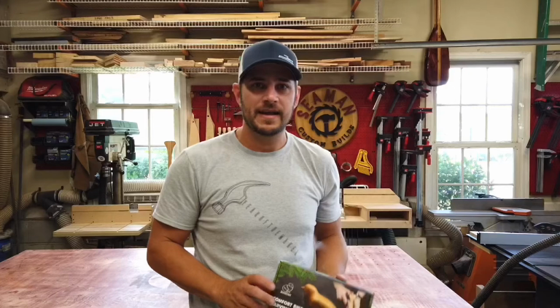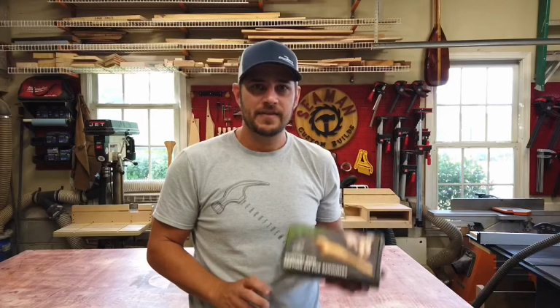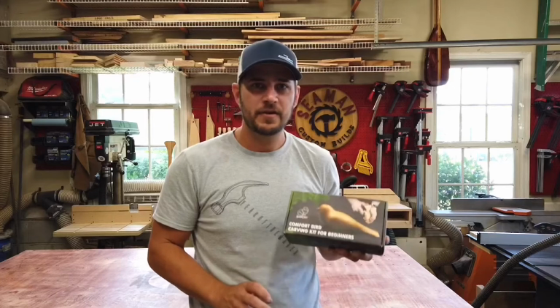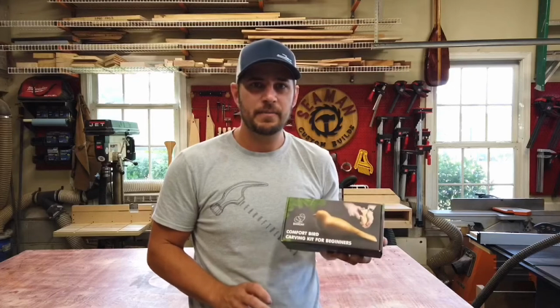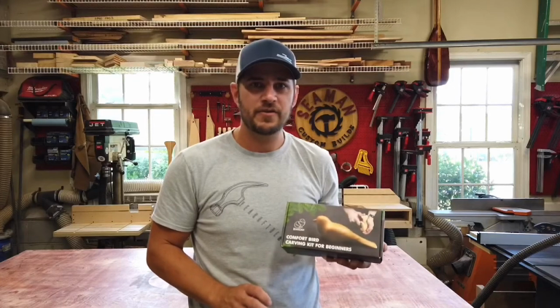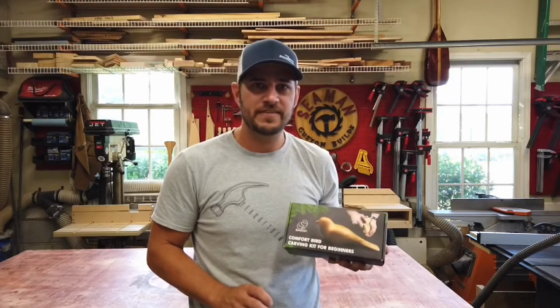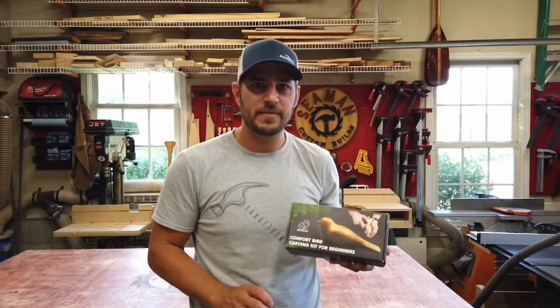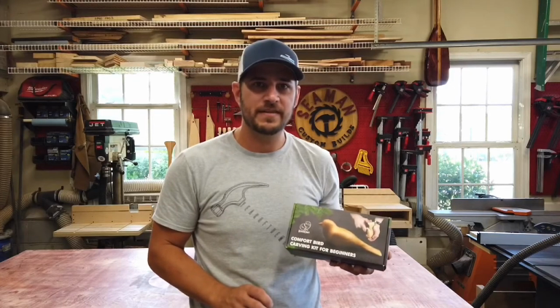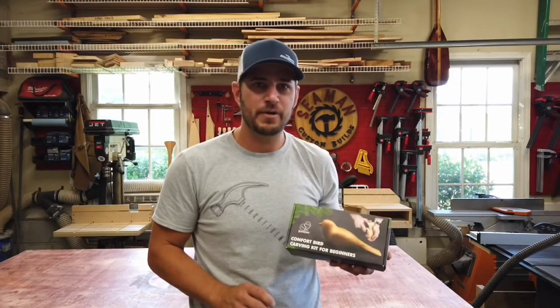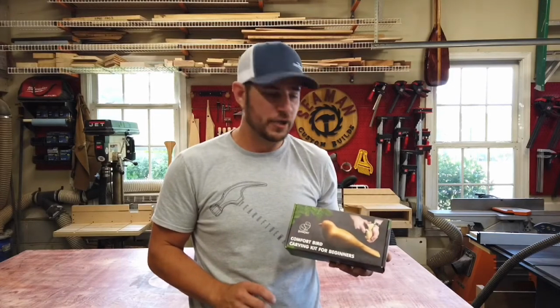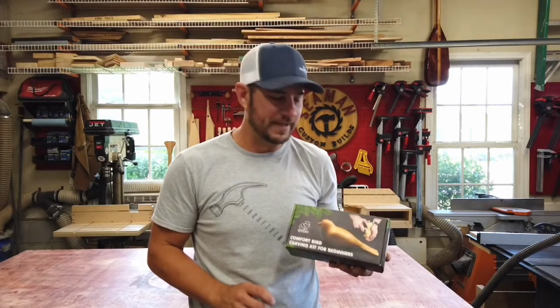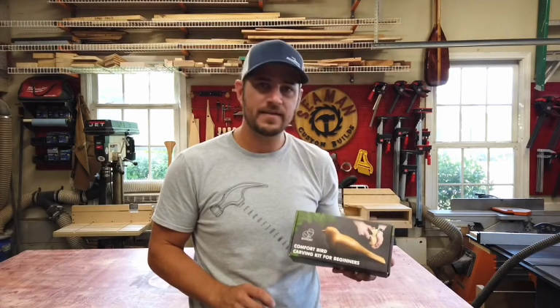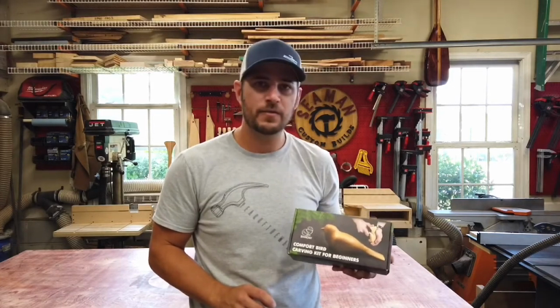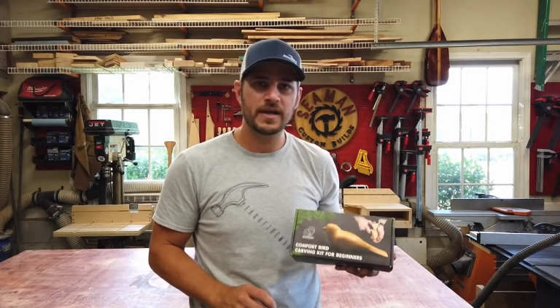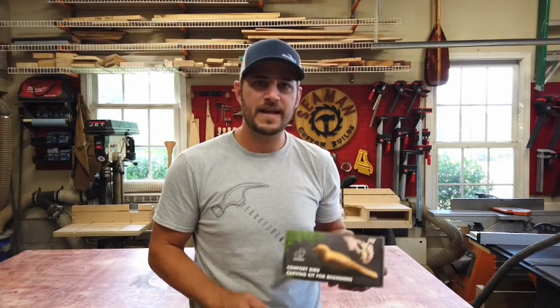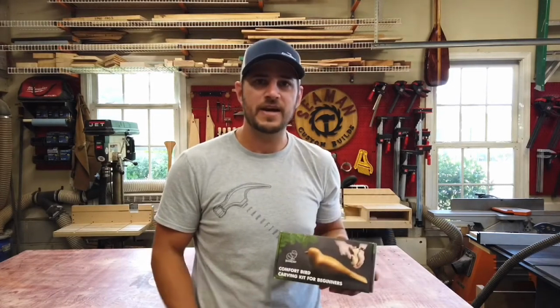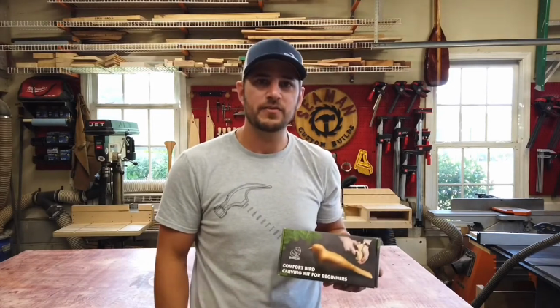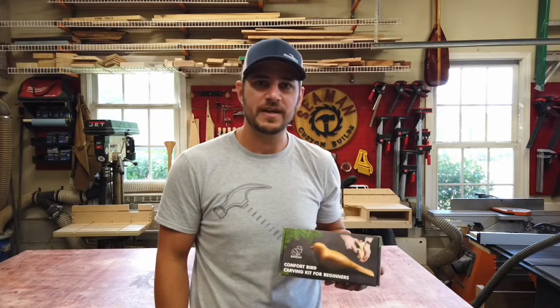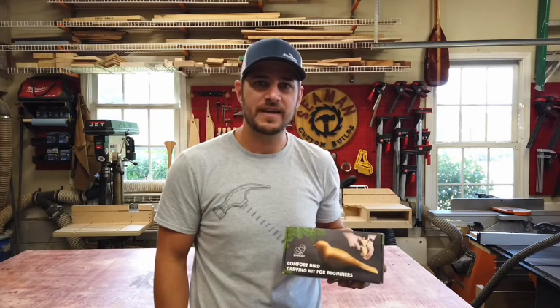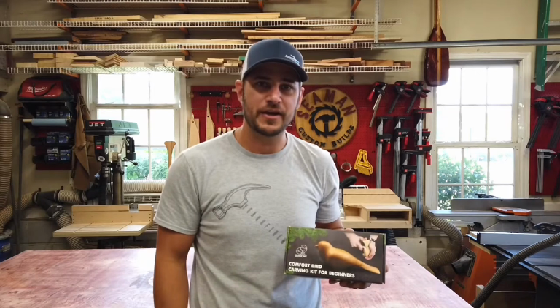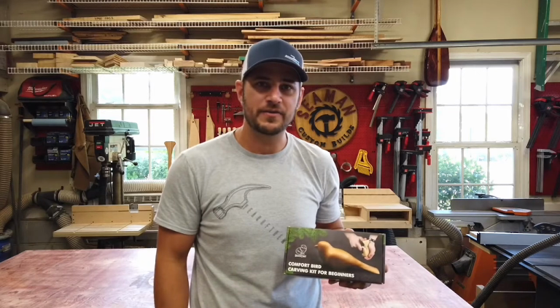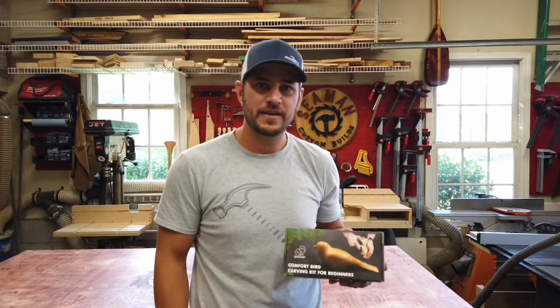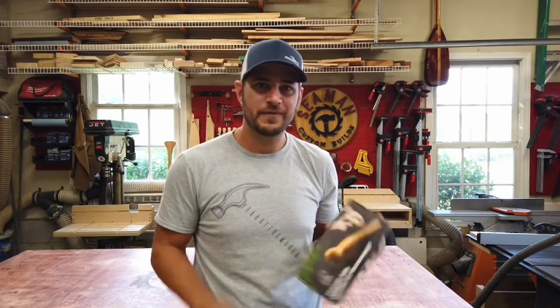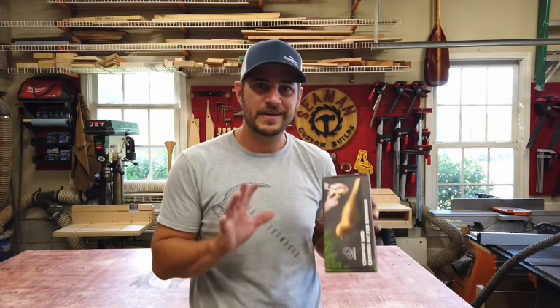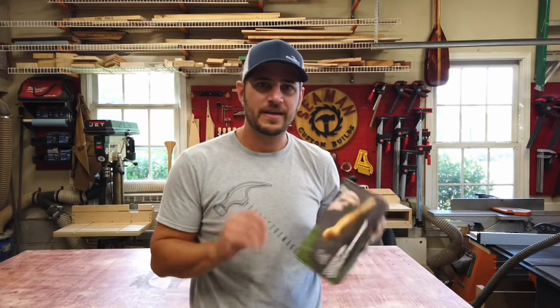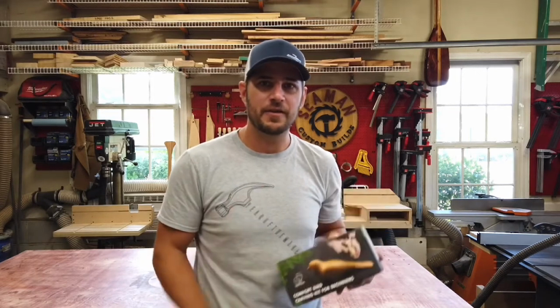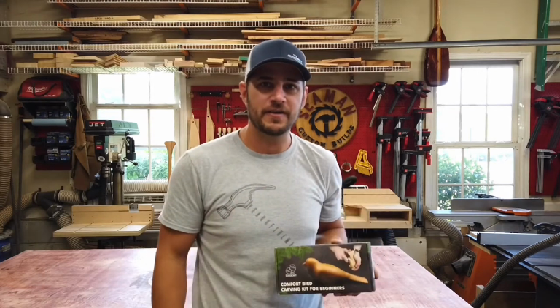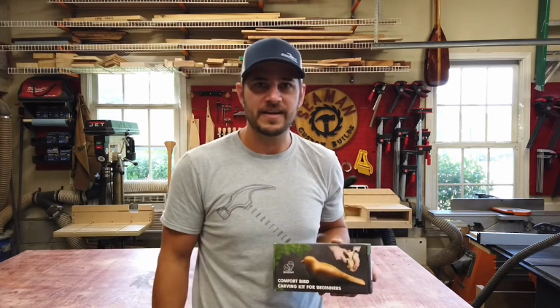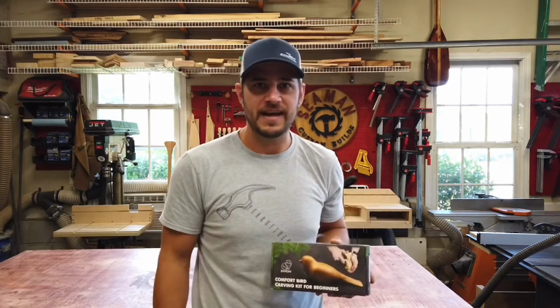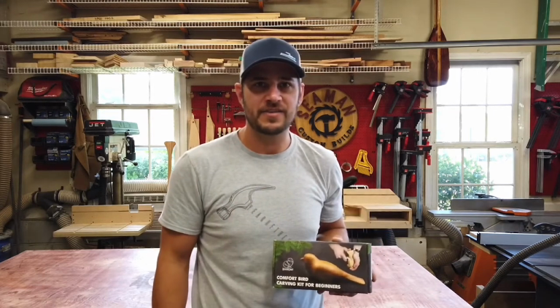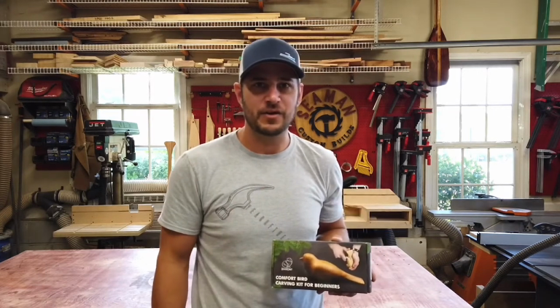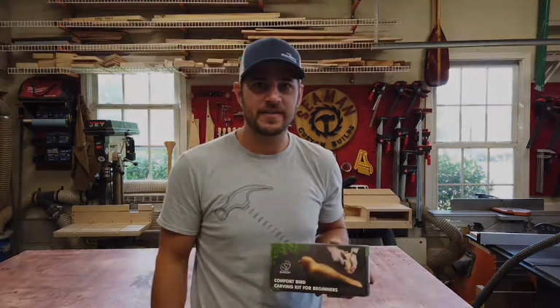The folks at Beaver Crafts sent me this bird carving kit, so we're going to give that a shot this week and see how it goes. Hopefully all the fingers stay attached and no cuts.